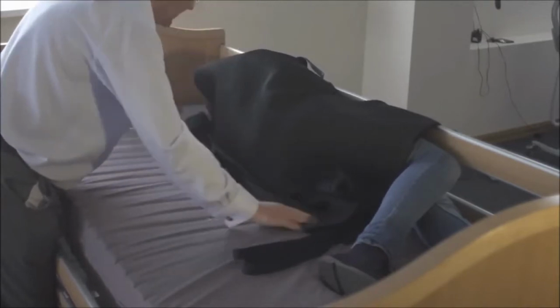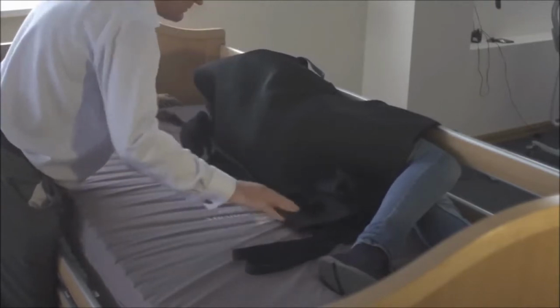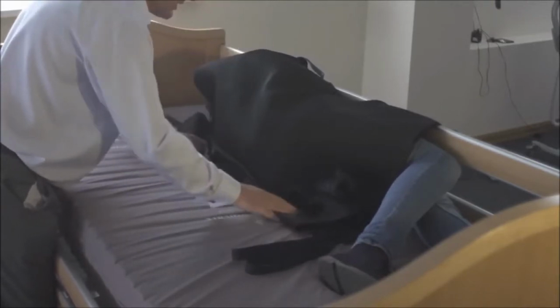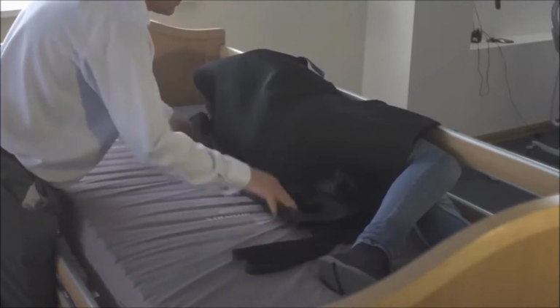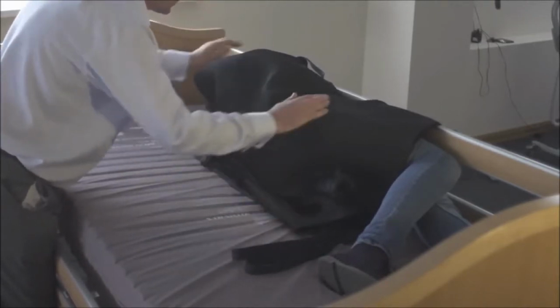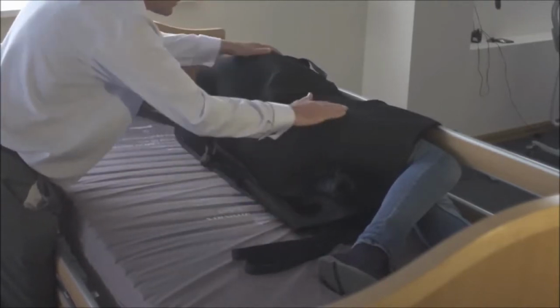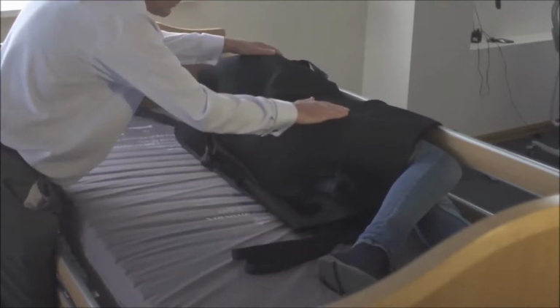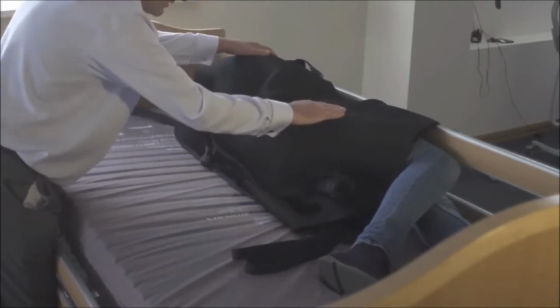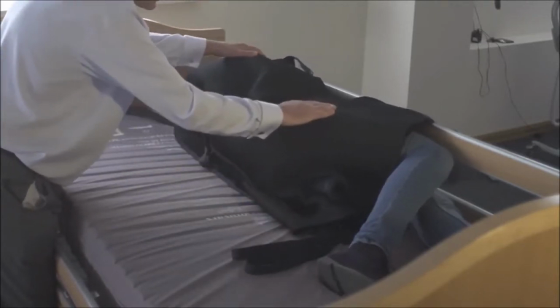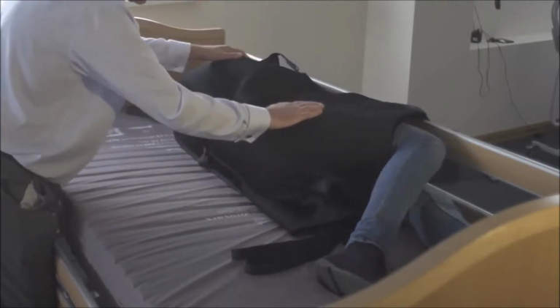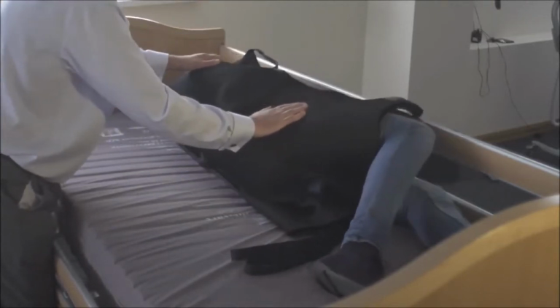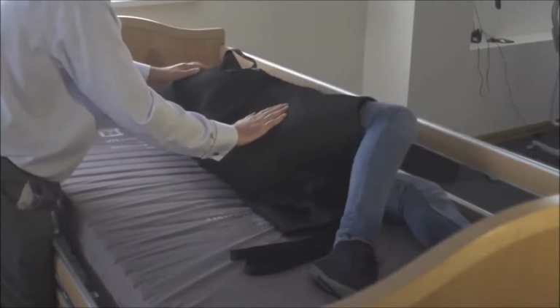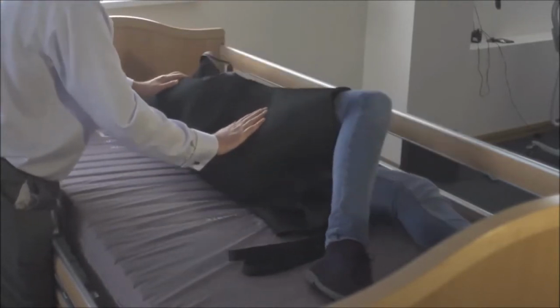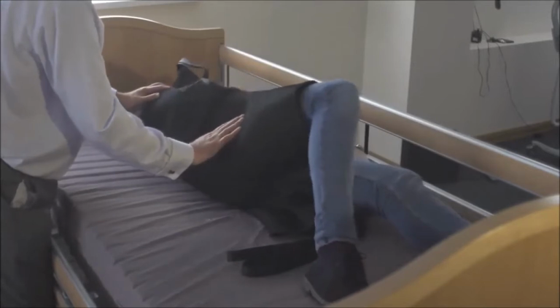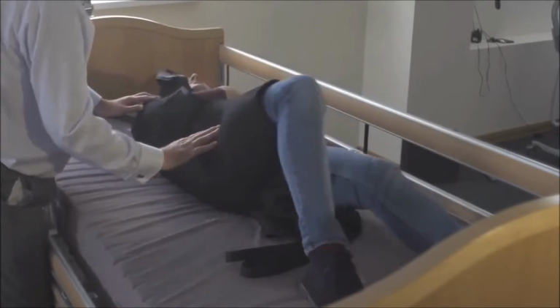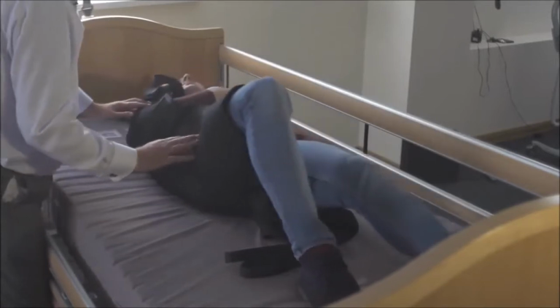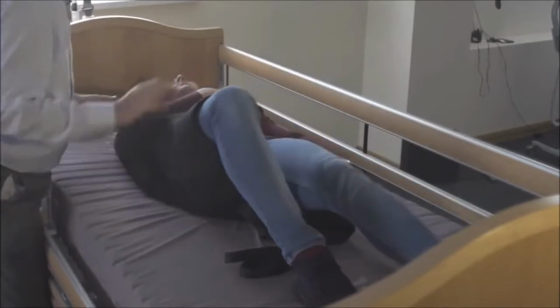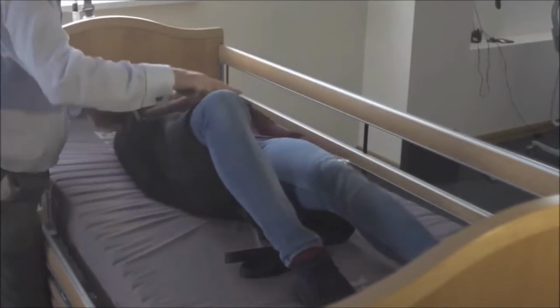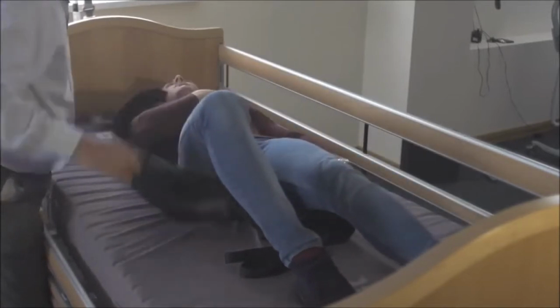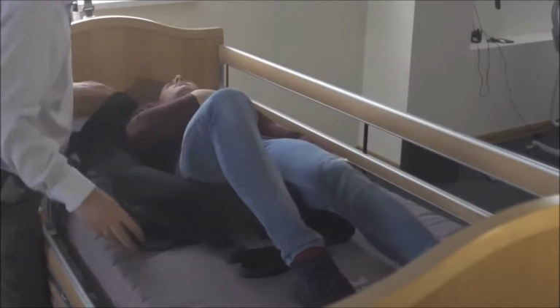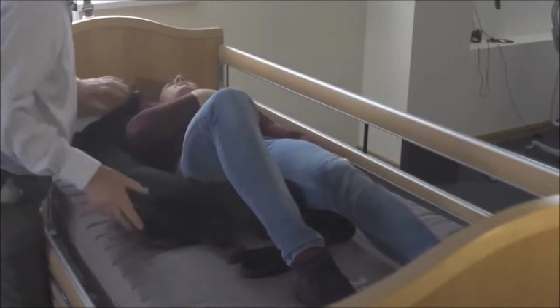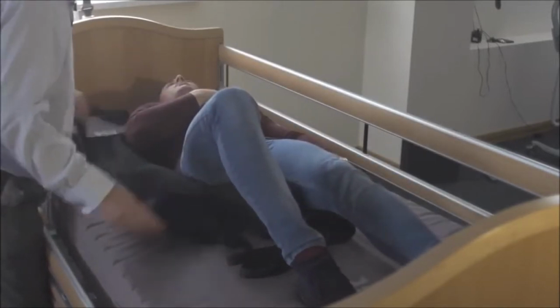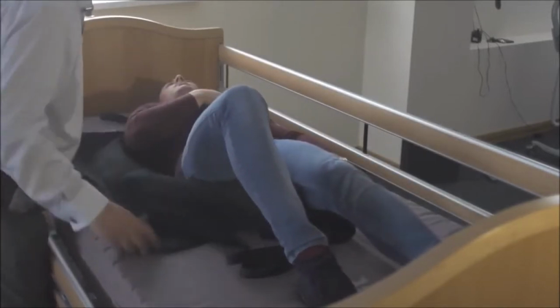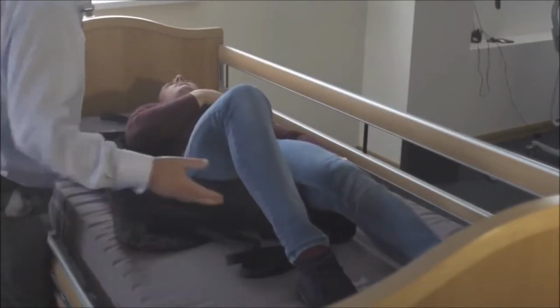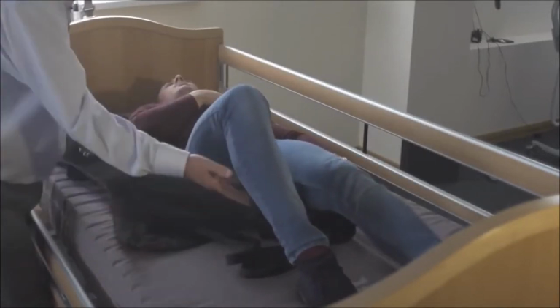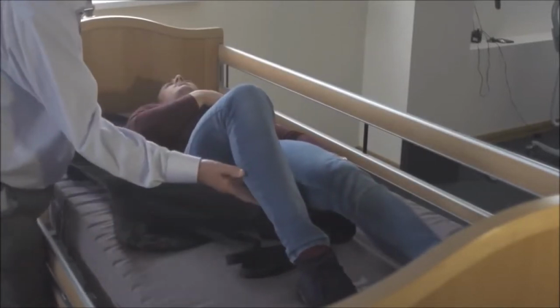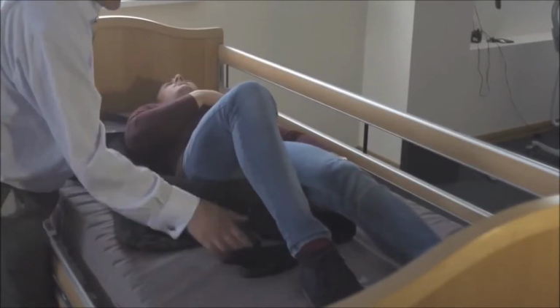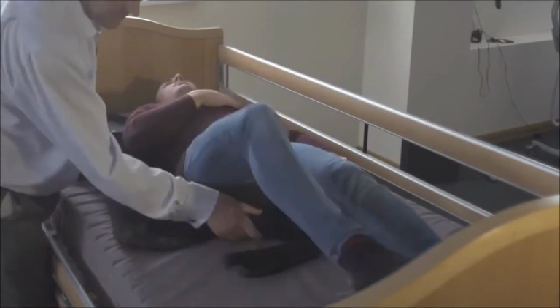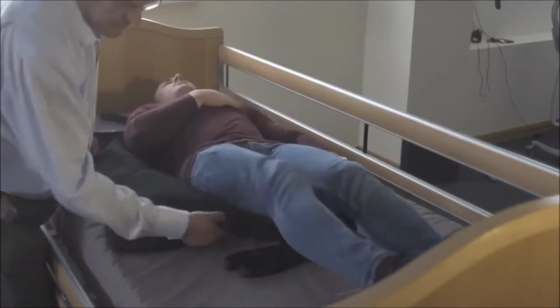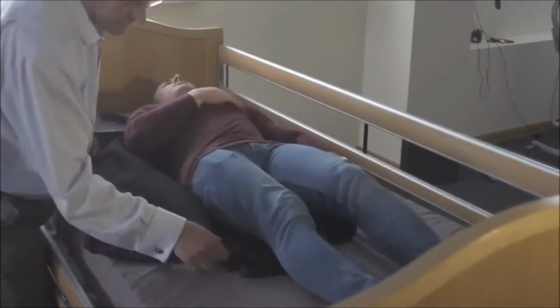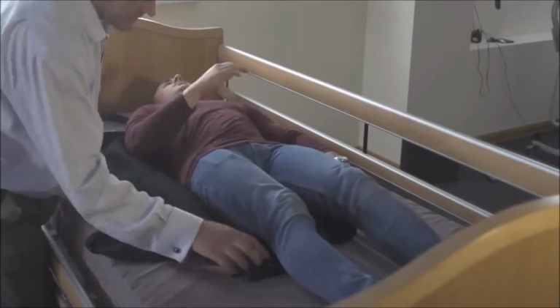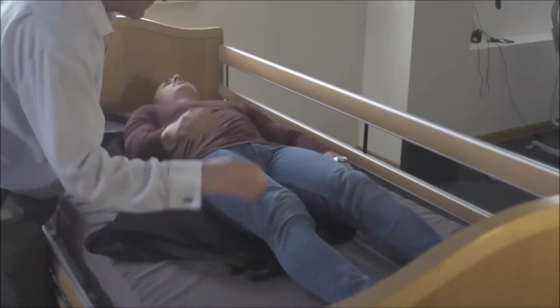And if you would like to come onto your back, keep your hands on the sling so we don't lose the position of the sling — that's excellent. Okay, and if you let that leg down now, that's lovely.